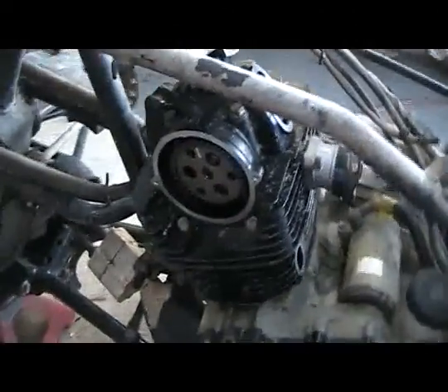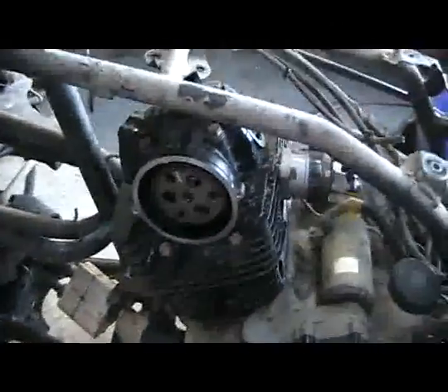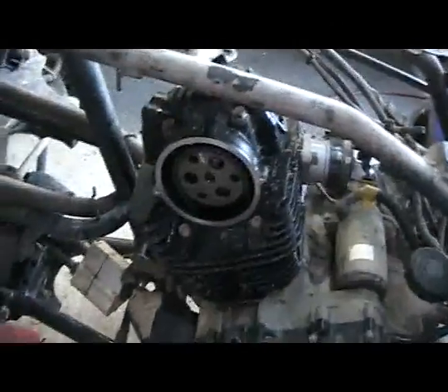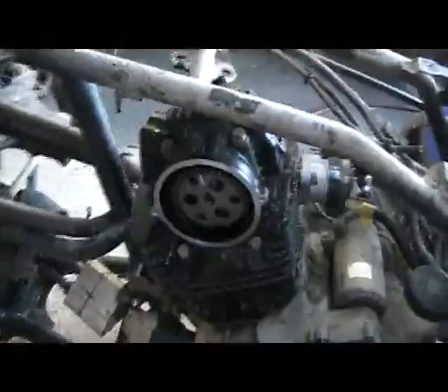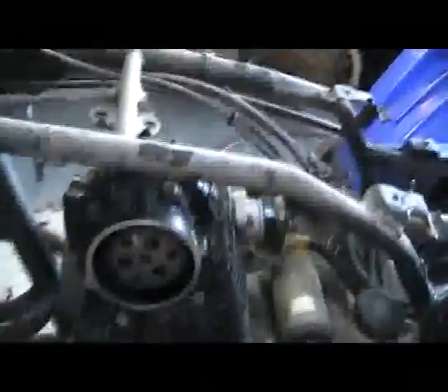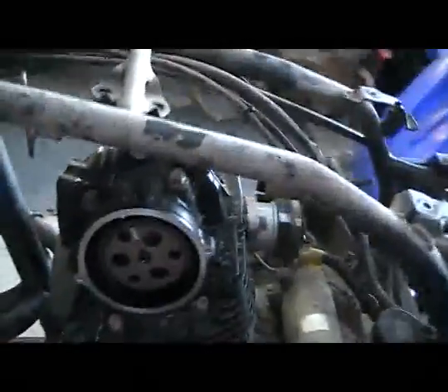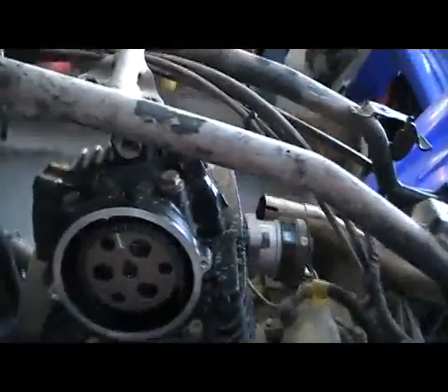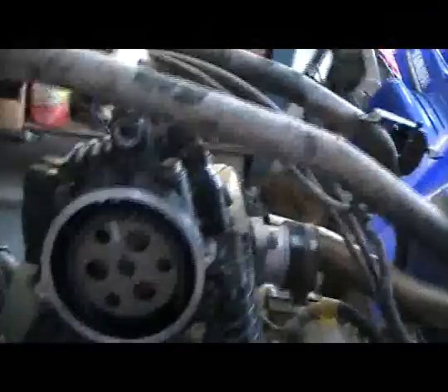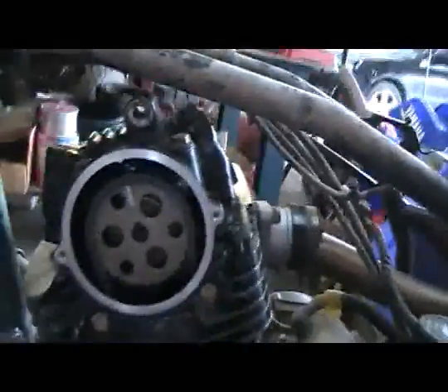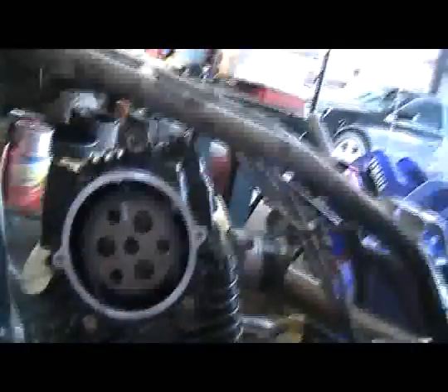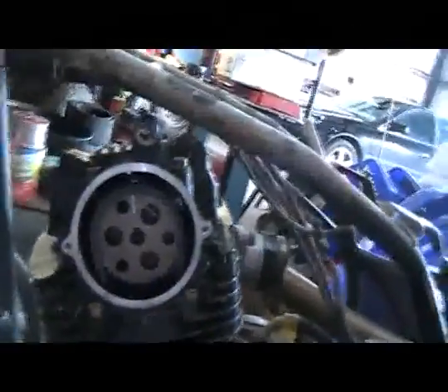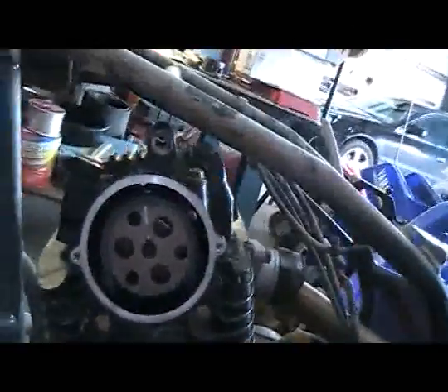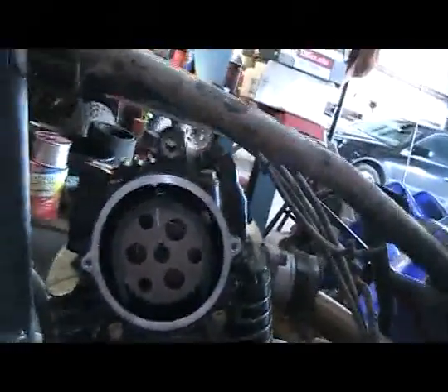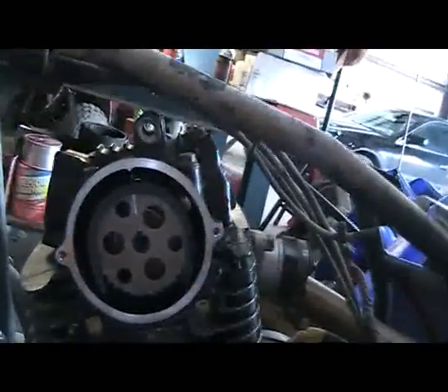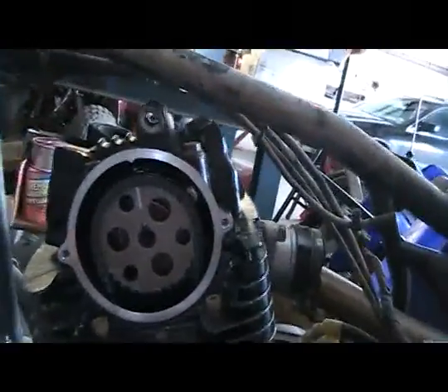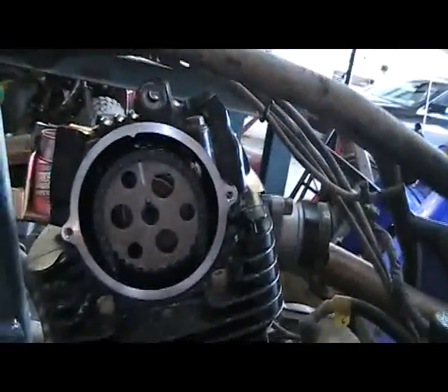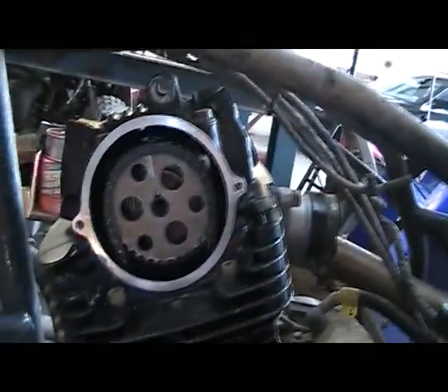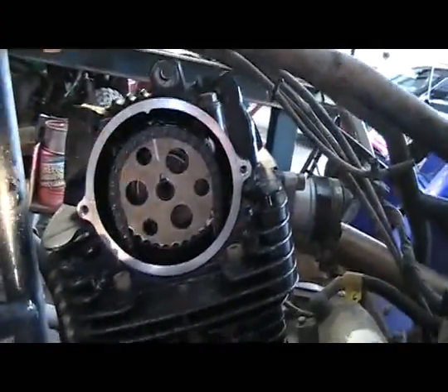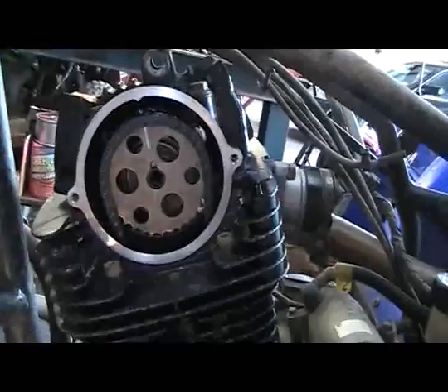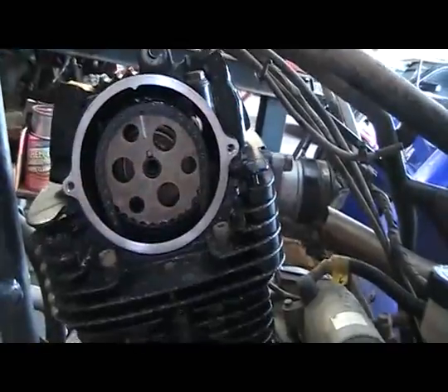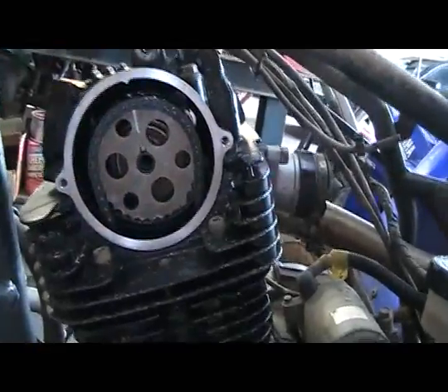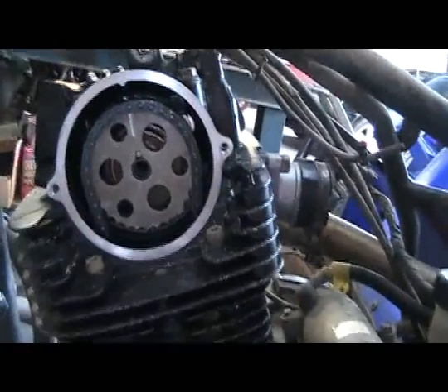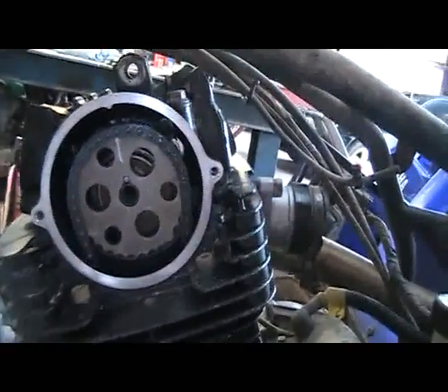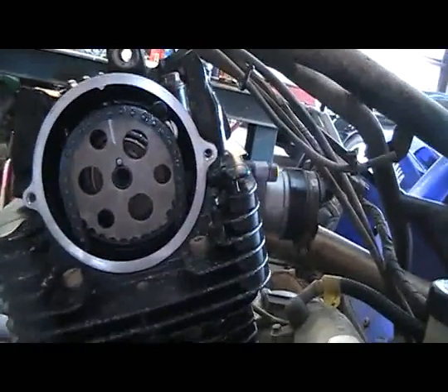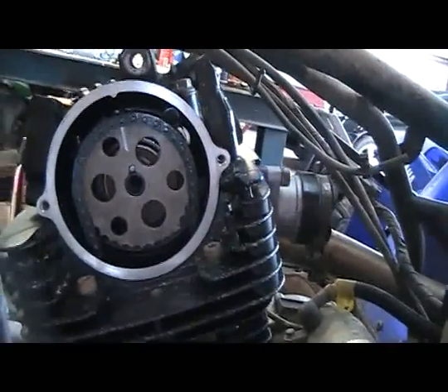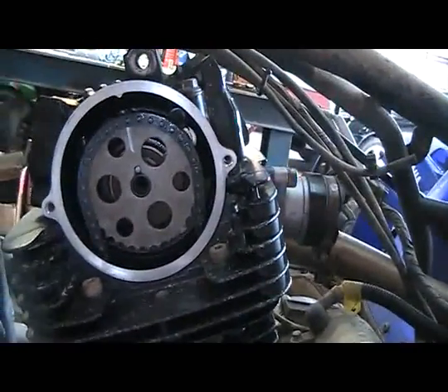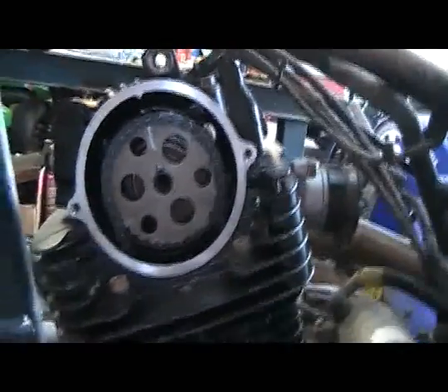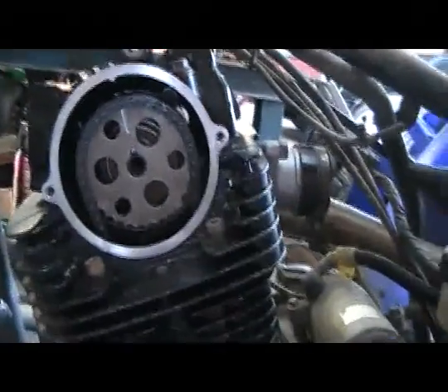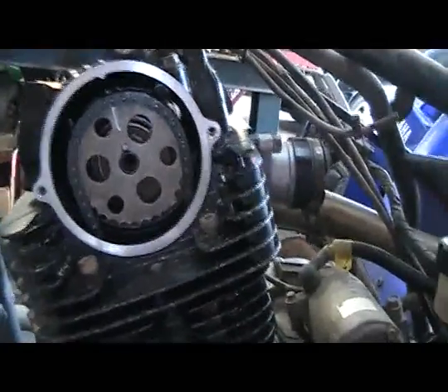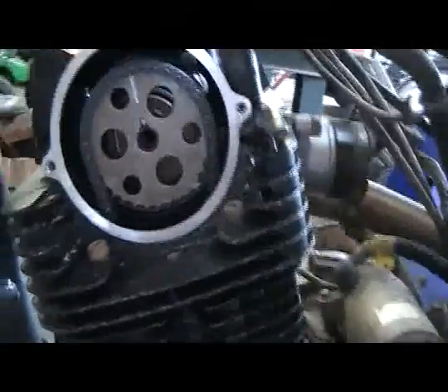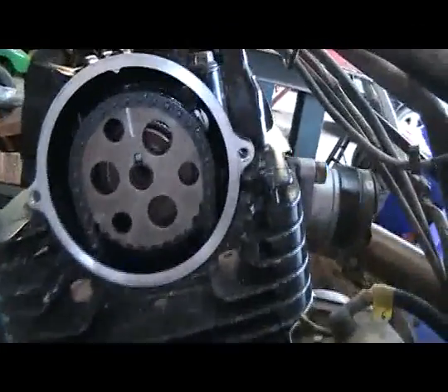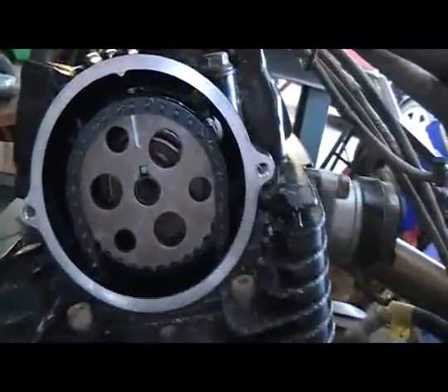Now we've got the cylinder on and all the head bolts torqued. I went ahead and installed the cam gear and put a white line on the gear itself just to give you an idea of where the timing marks are.